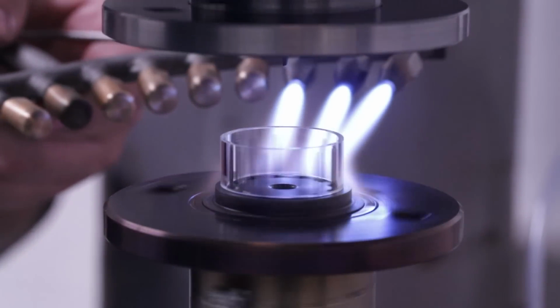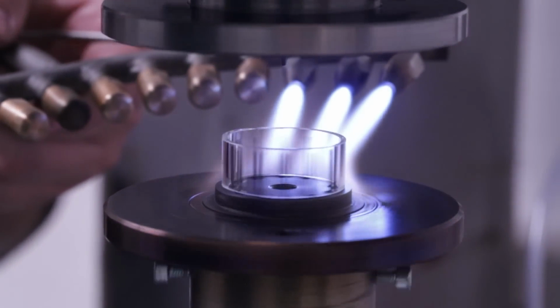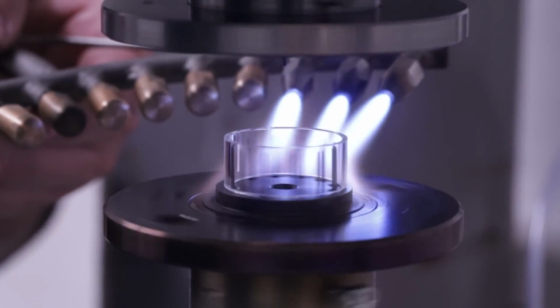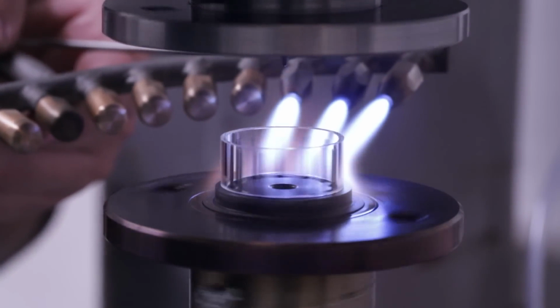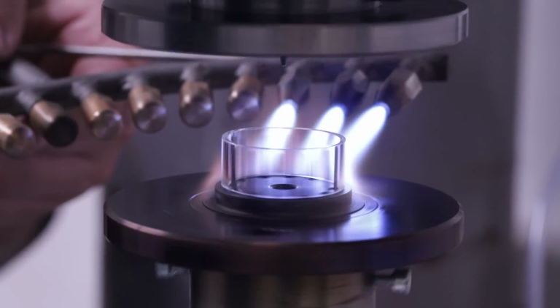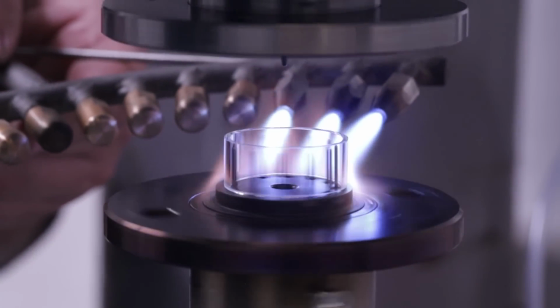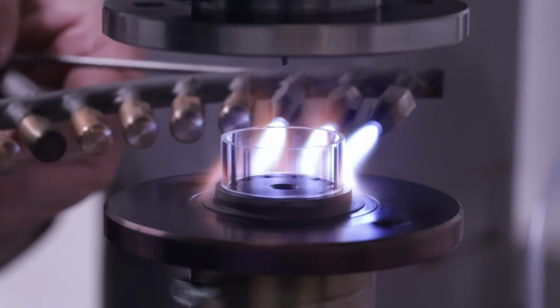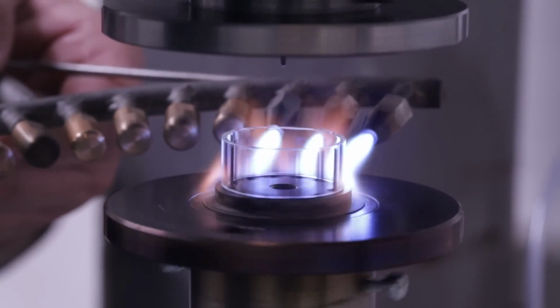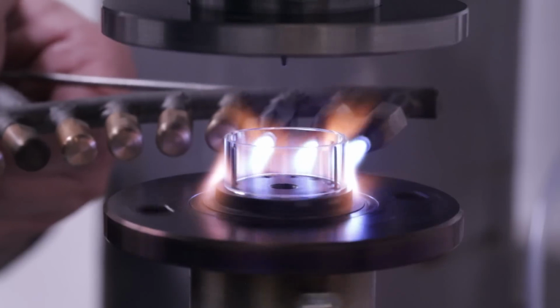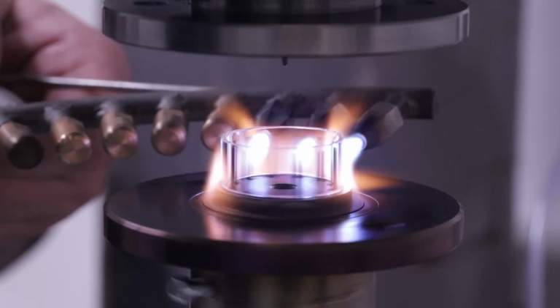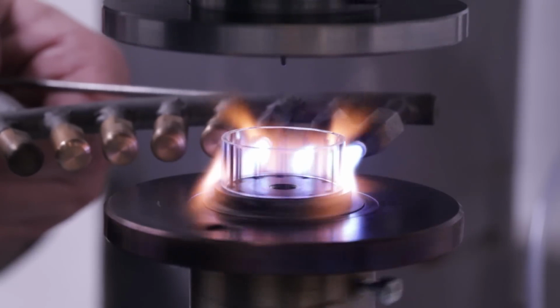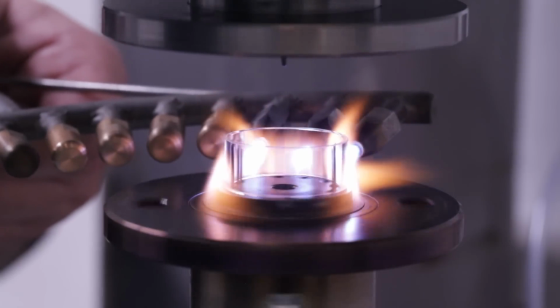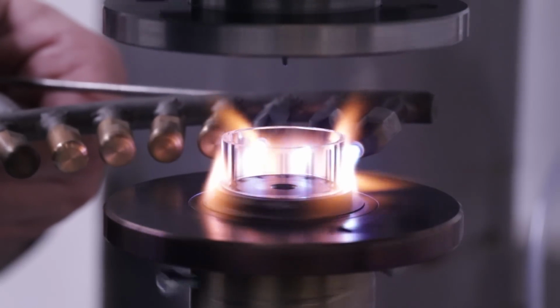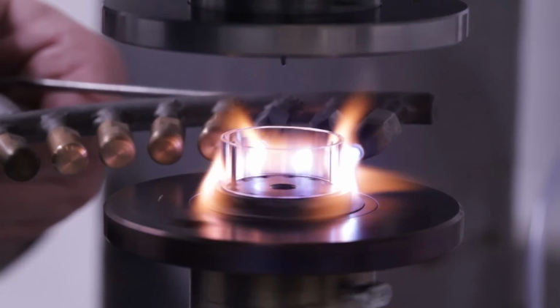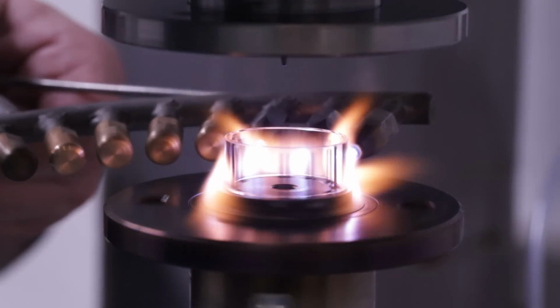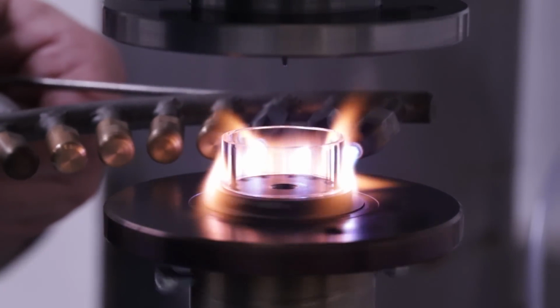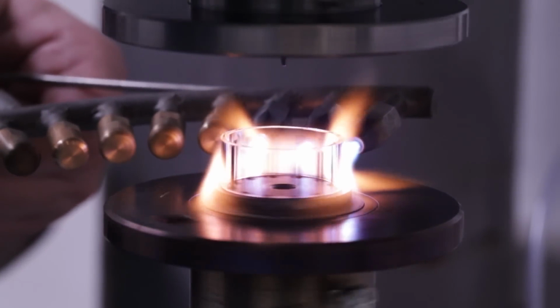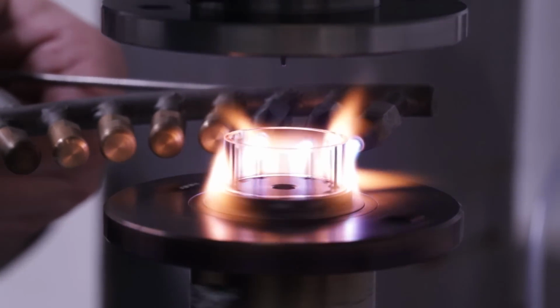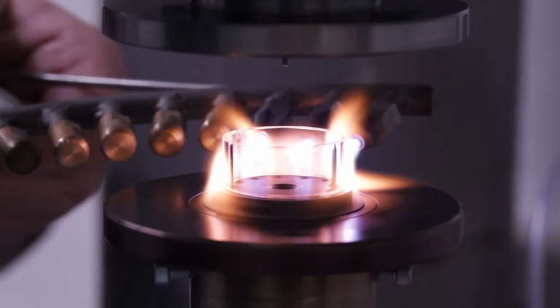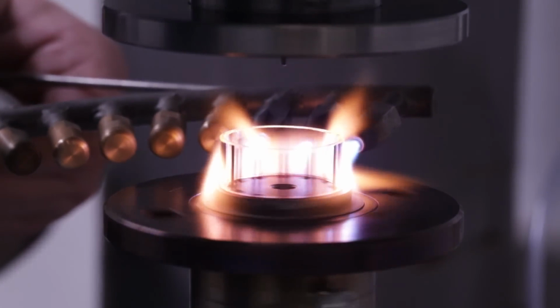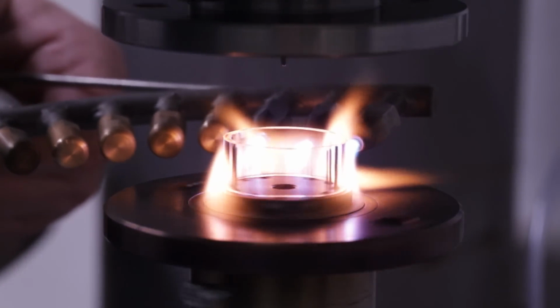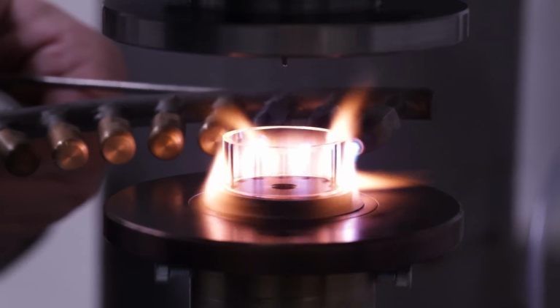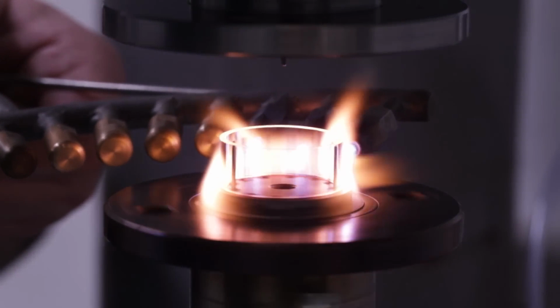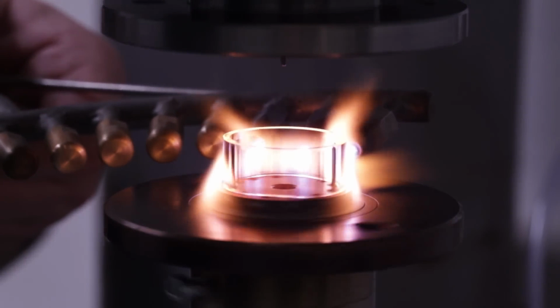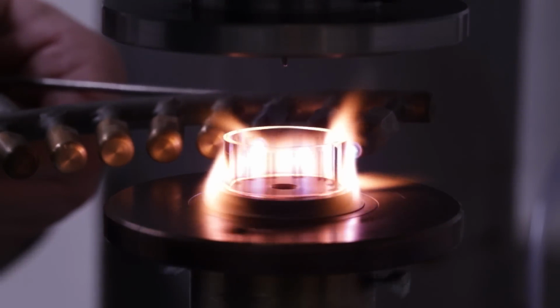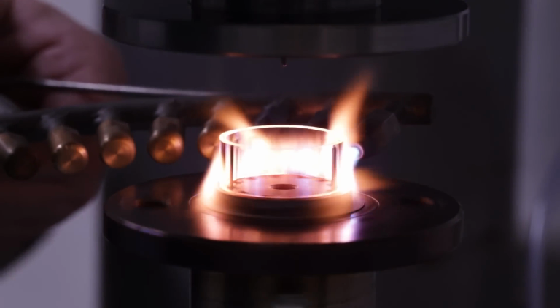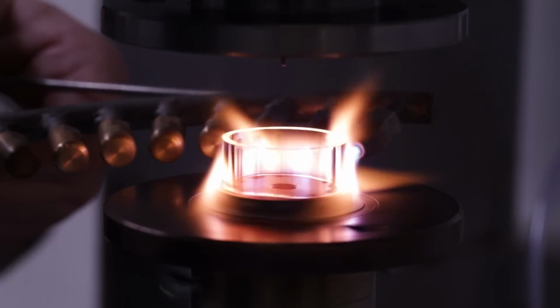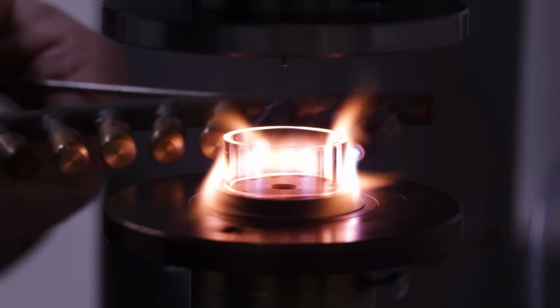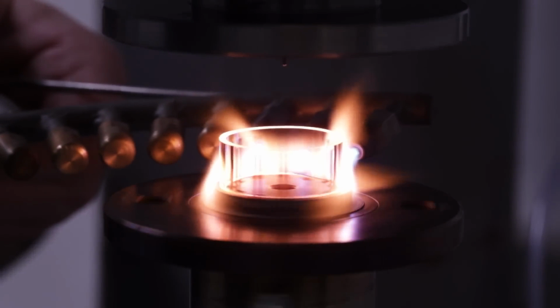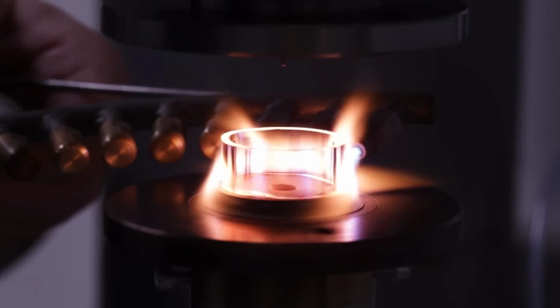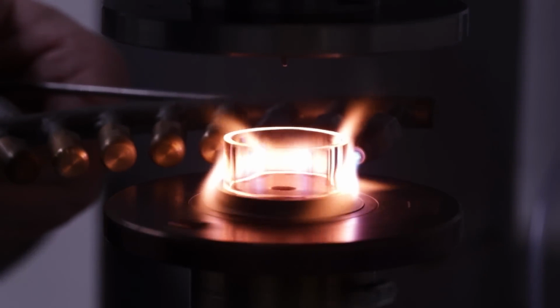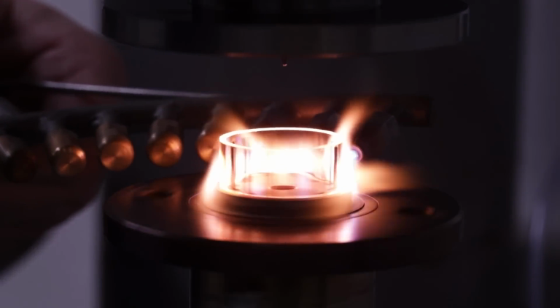Another change I made is using three burners instead of two. I added one more nozzle to get more flame power to the glass.